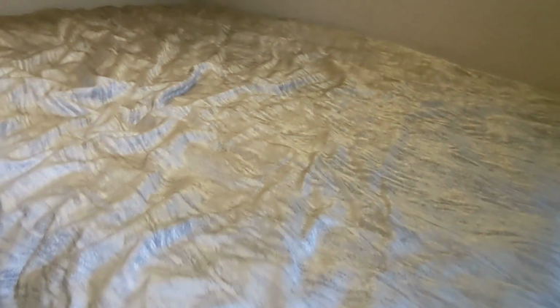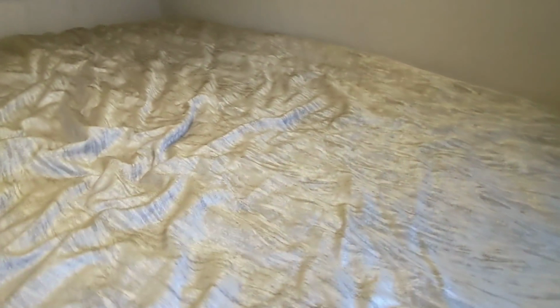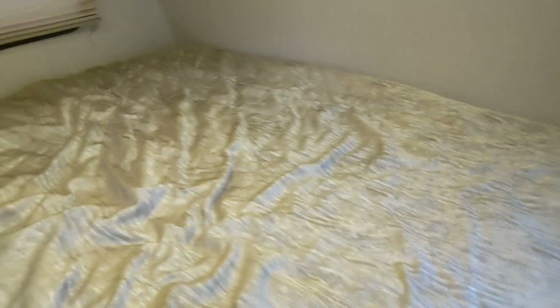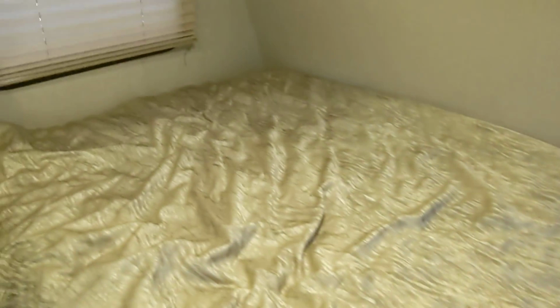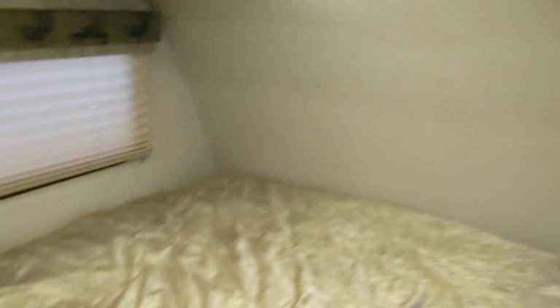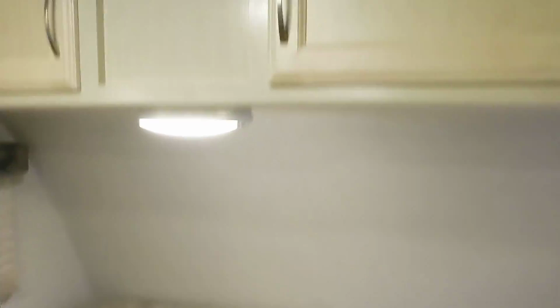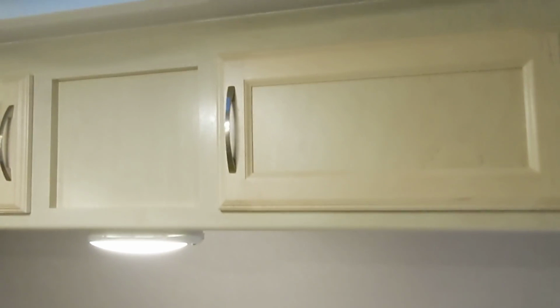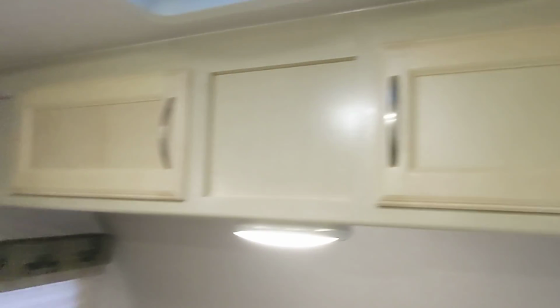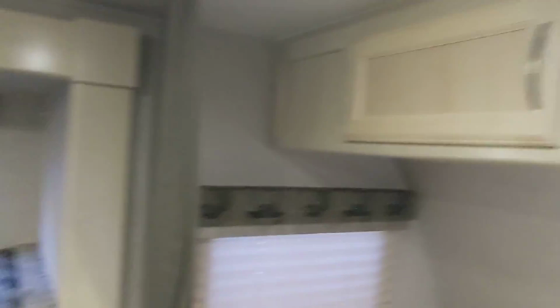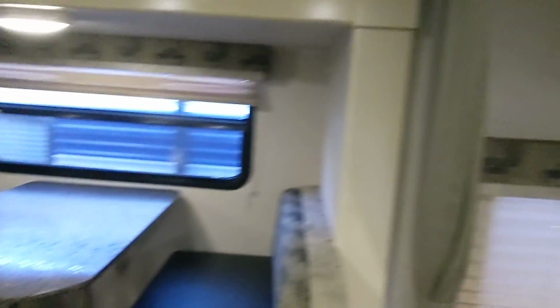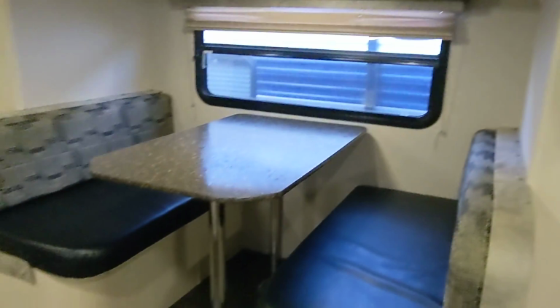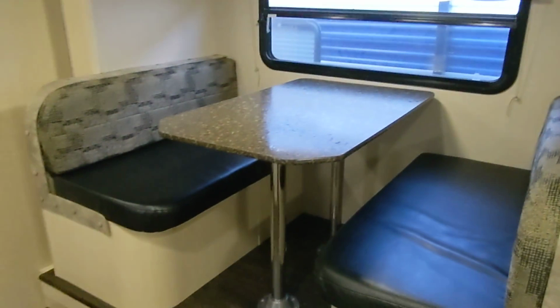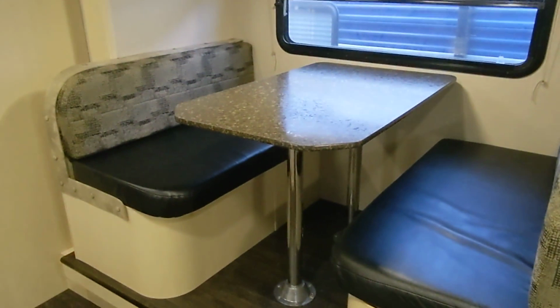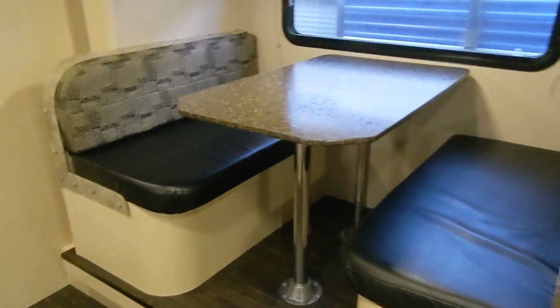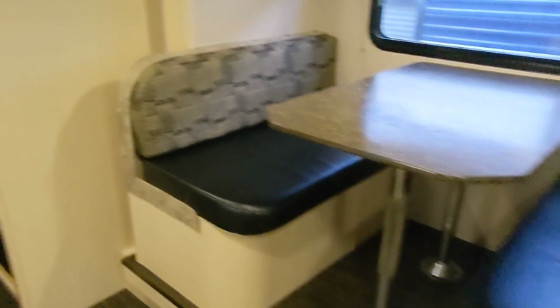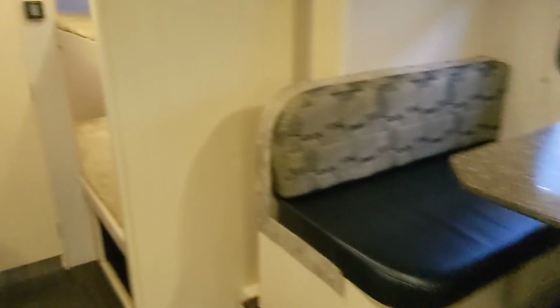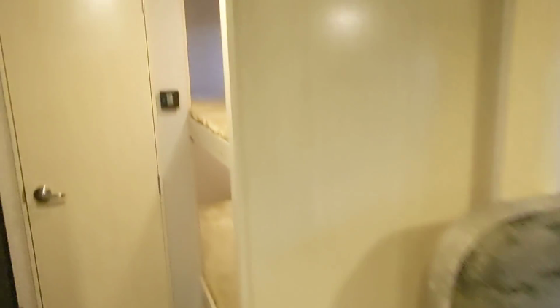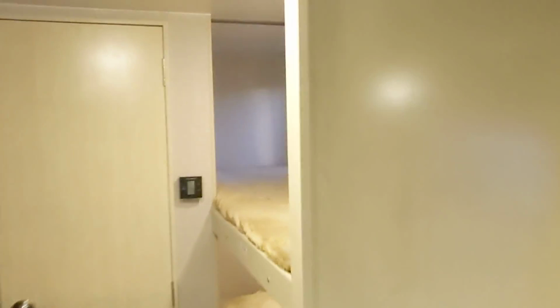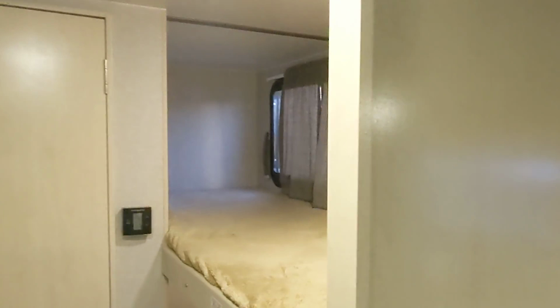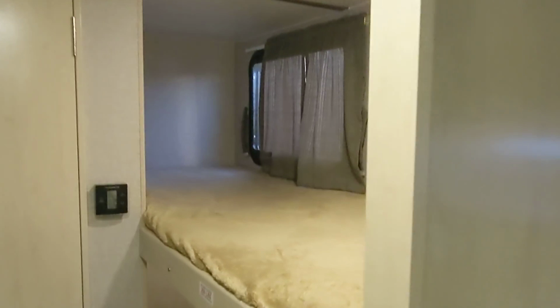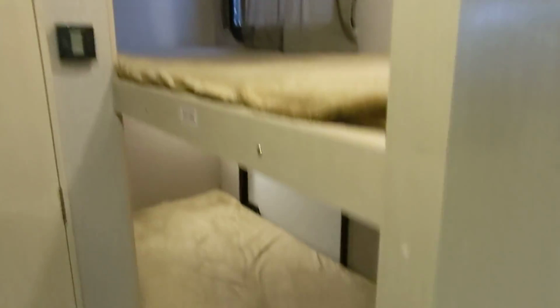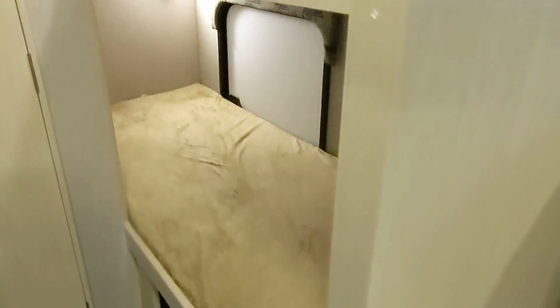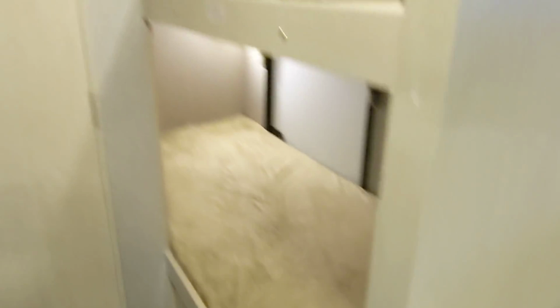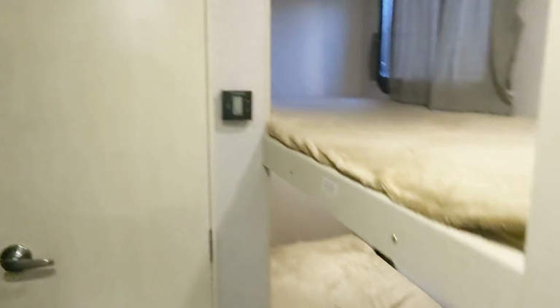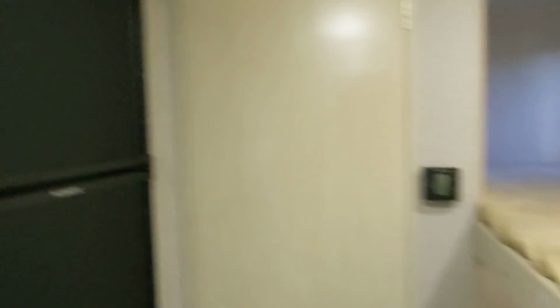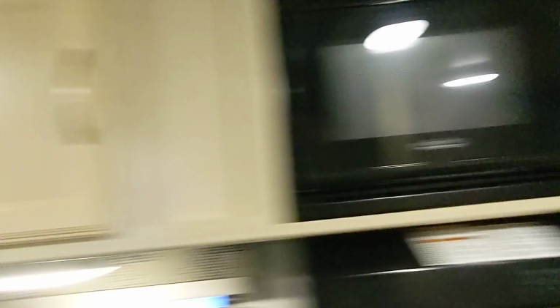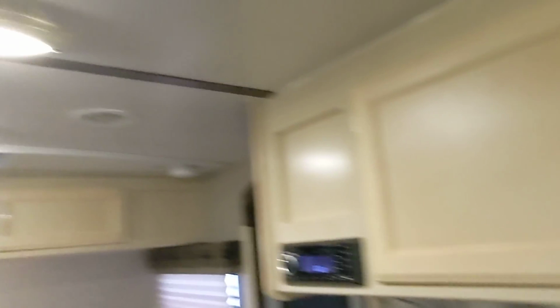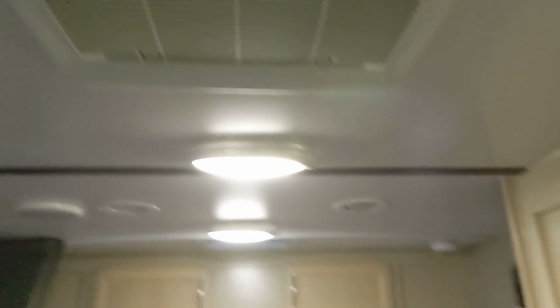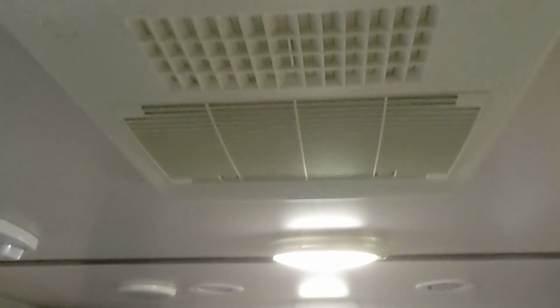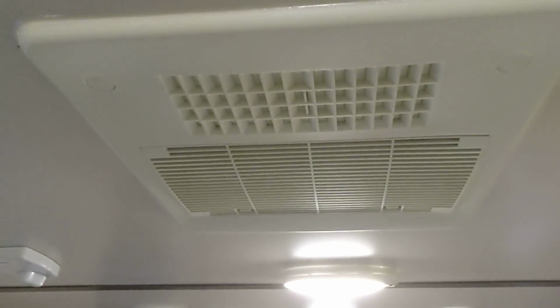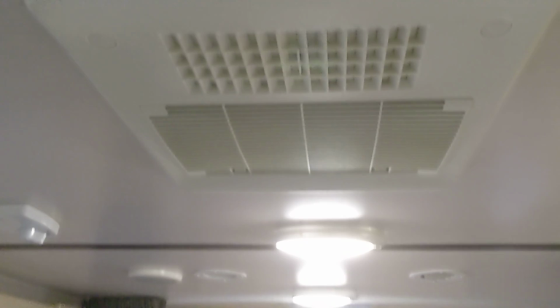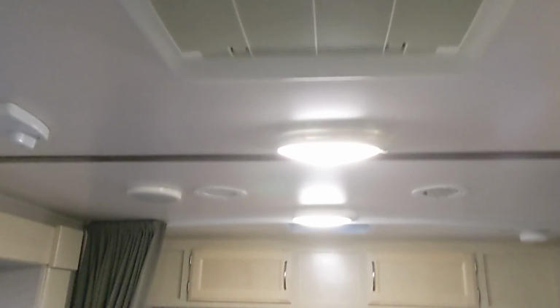So here we have the main bed up front, overhead storage, a slide here with the big dinette, and two single bunks. This is also one of the shortest RVs that we have with the ducted AC, which is much quieter.